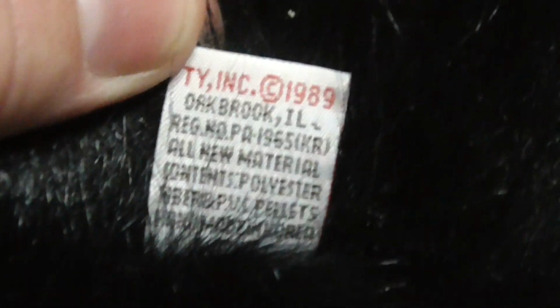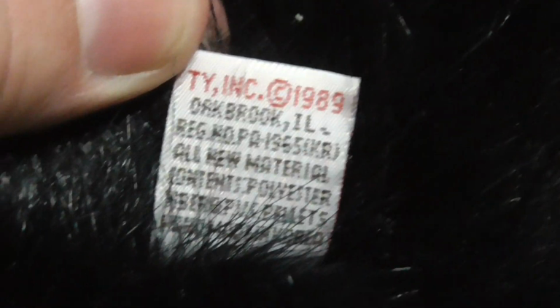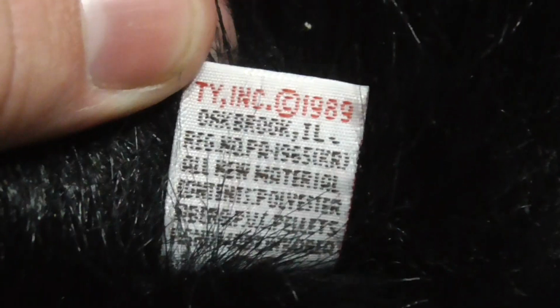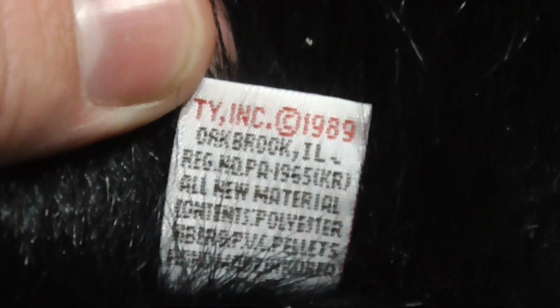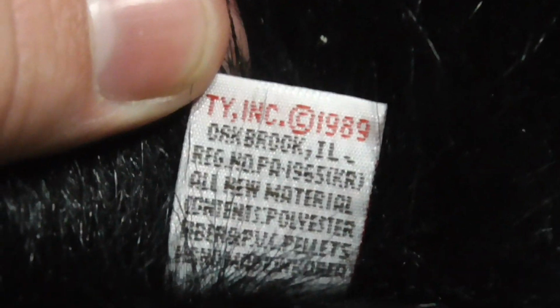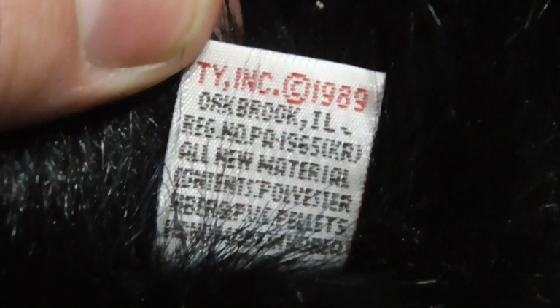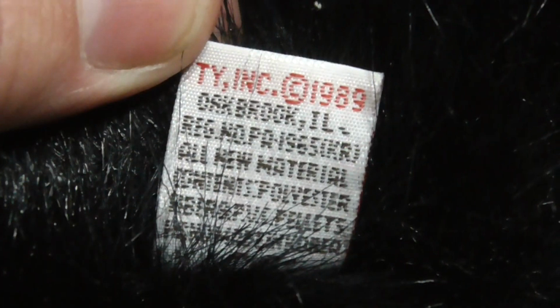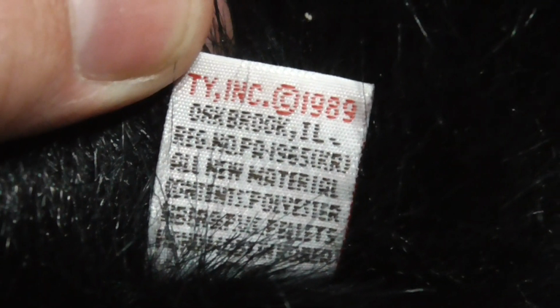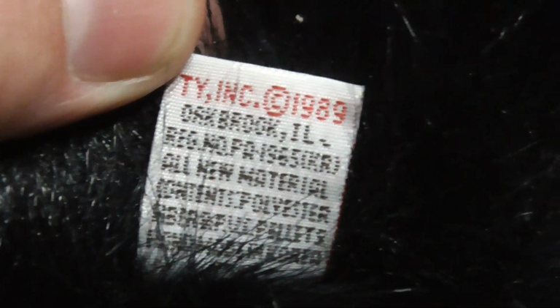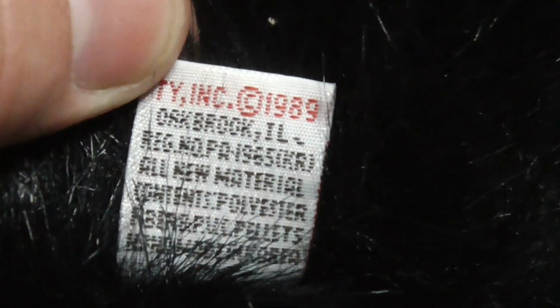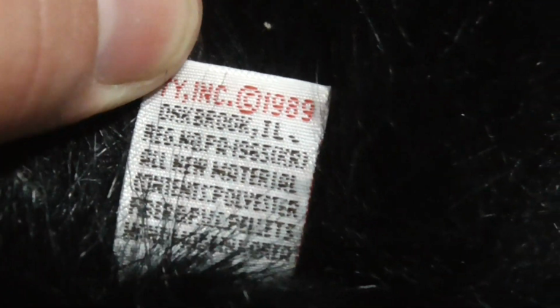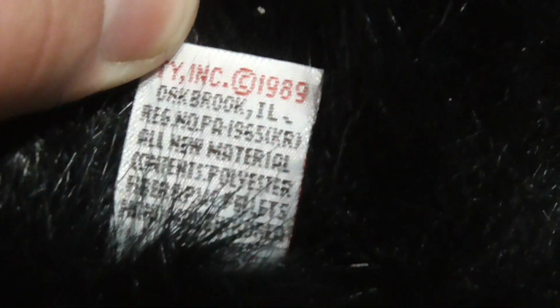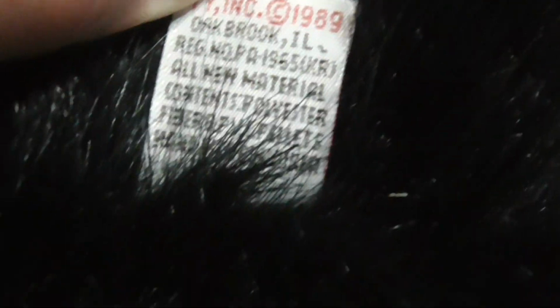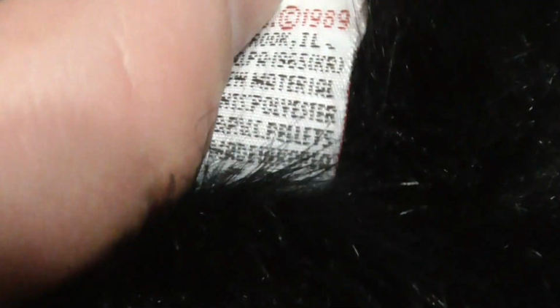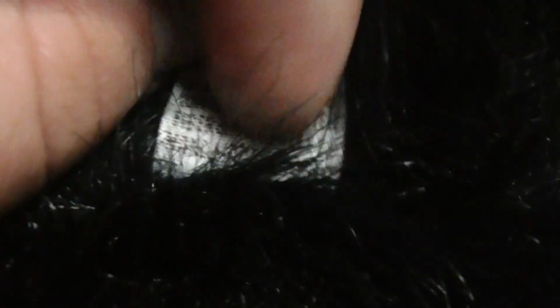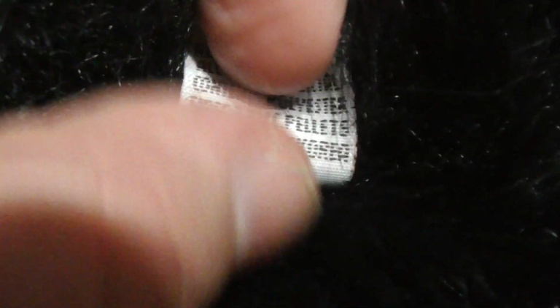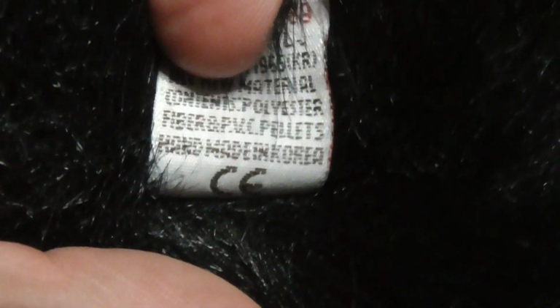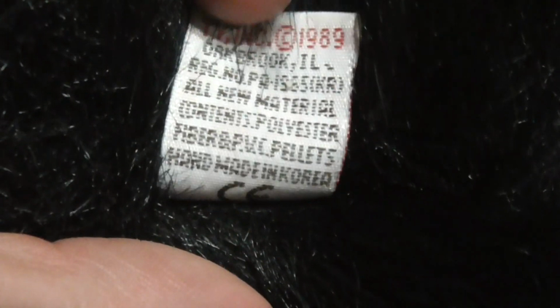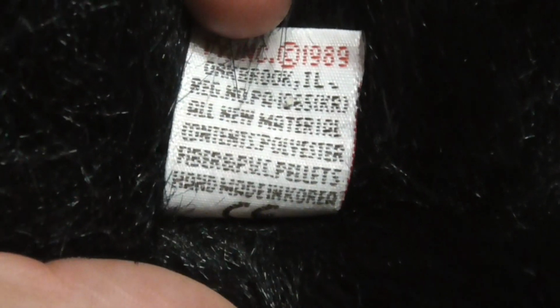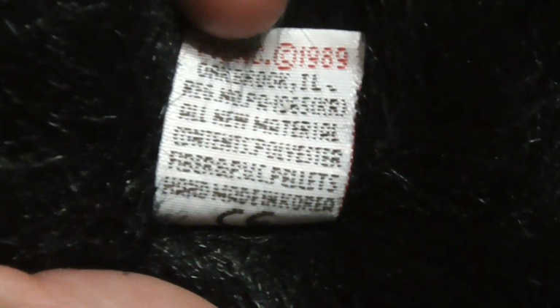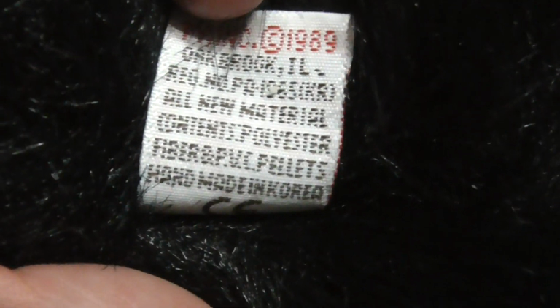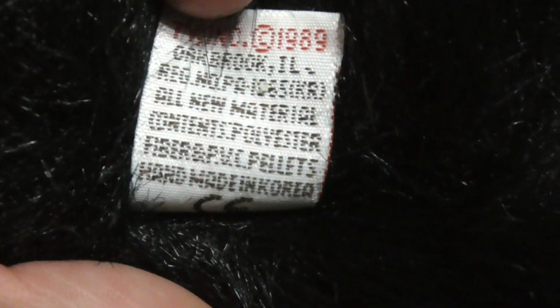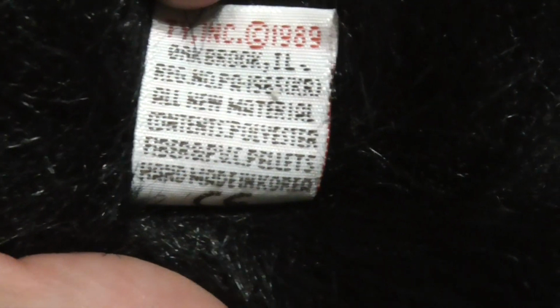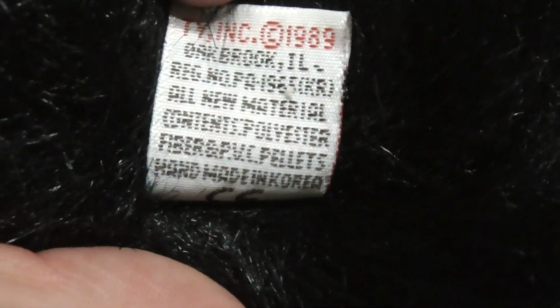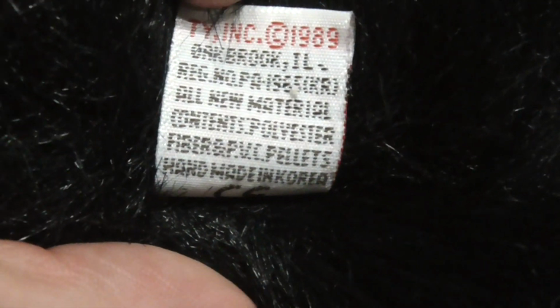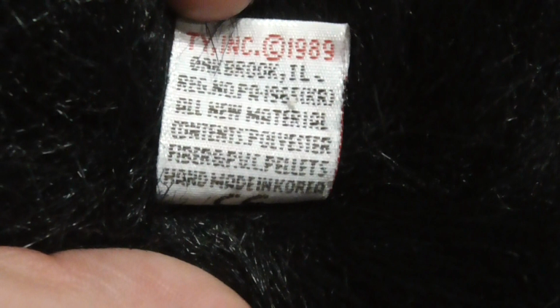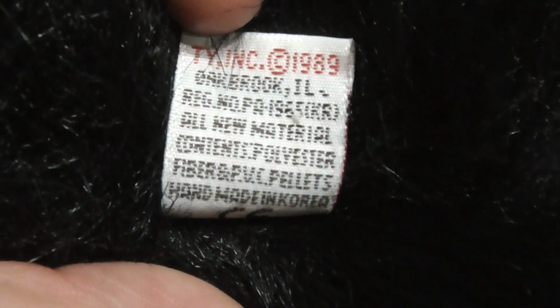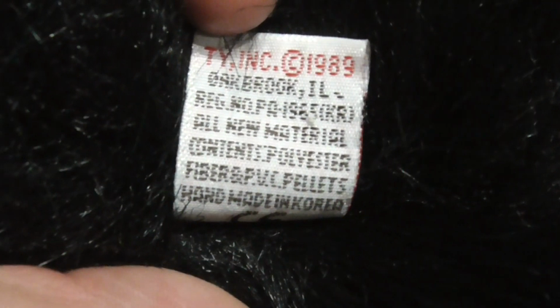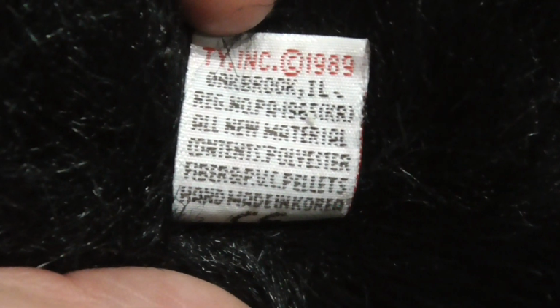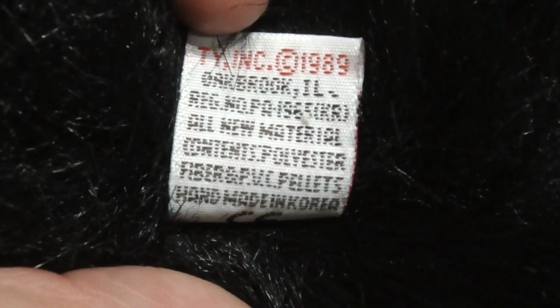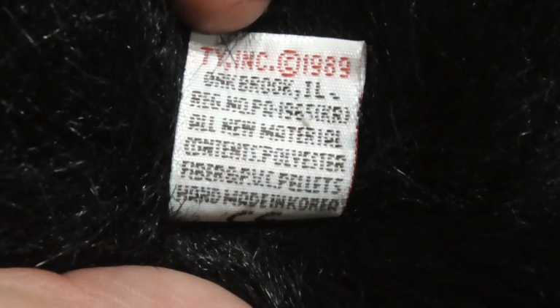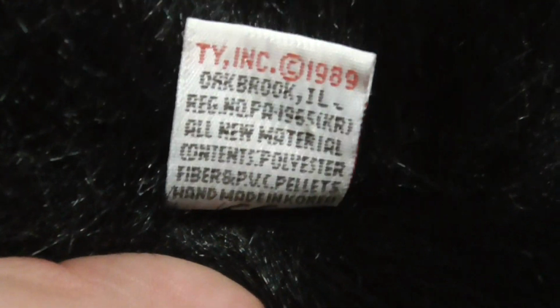It reads: TOI Inc., copyright 1989, handmade in Korea, PVC pellets.